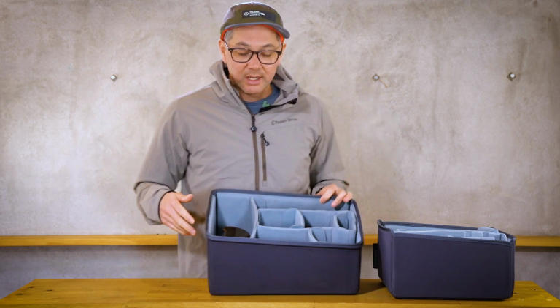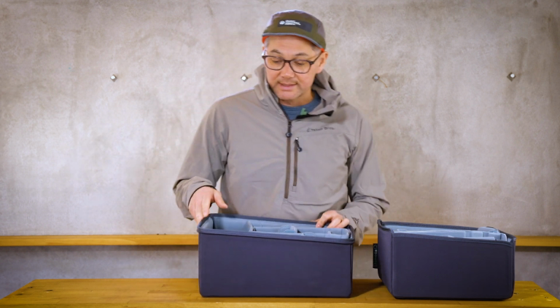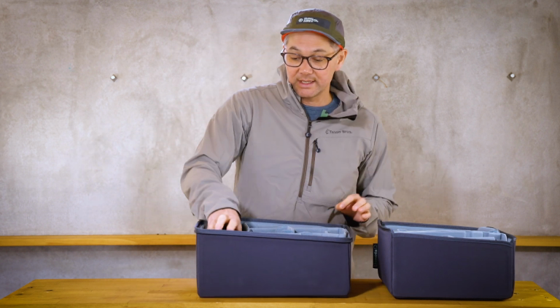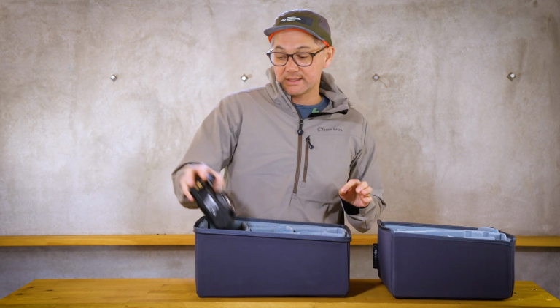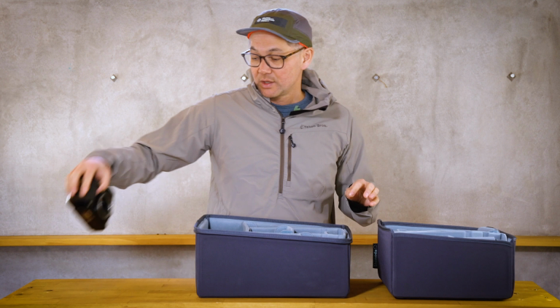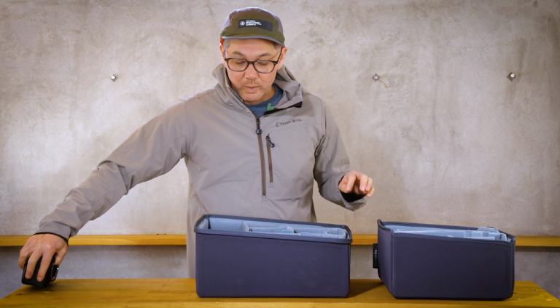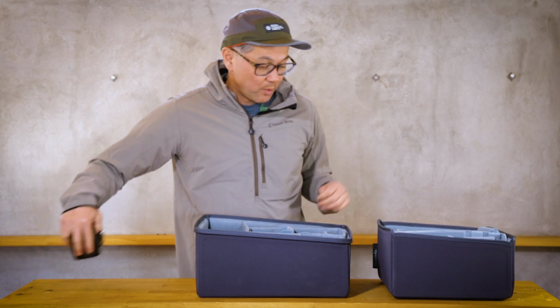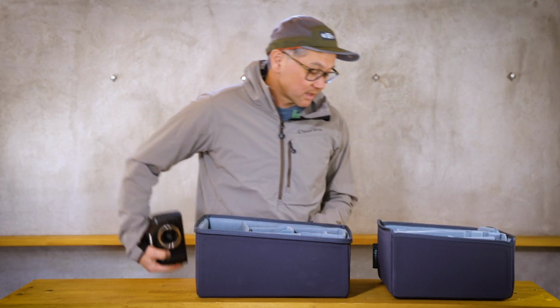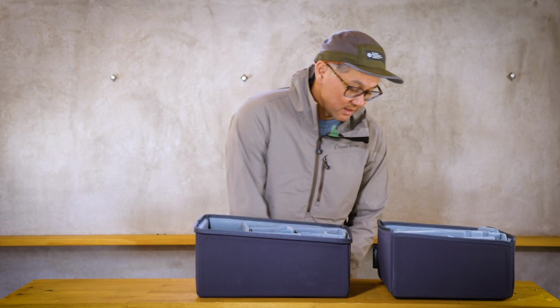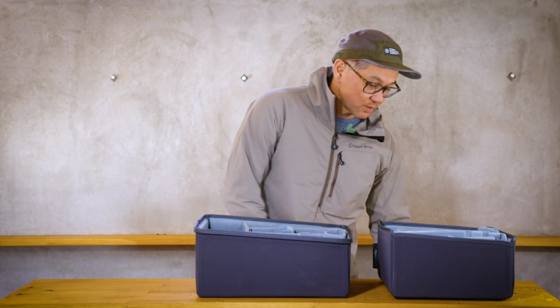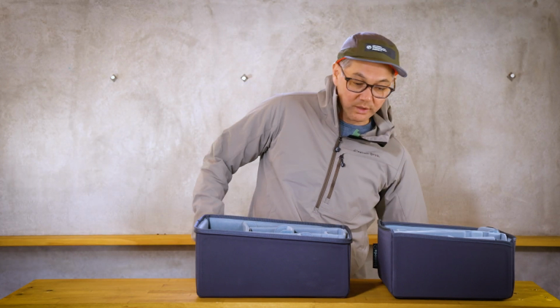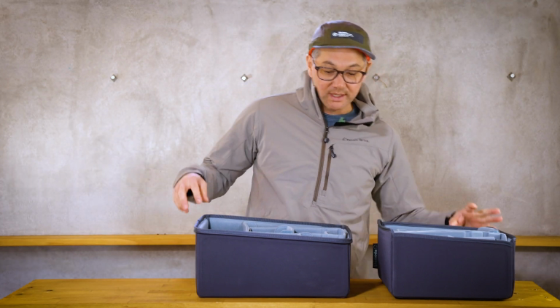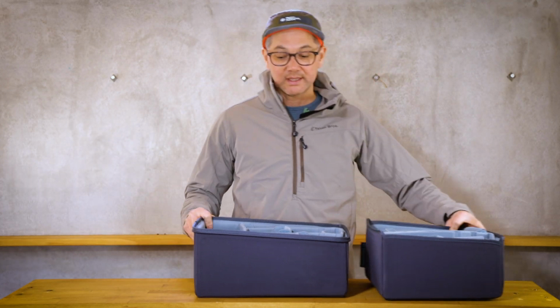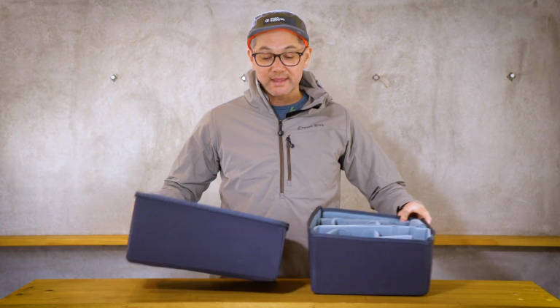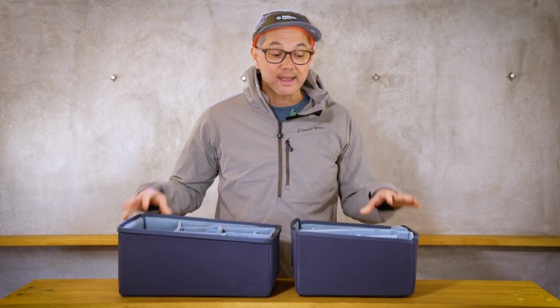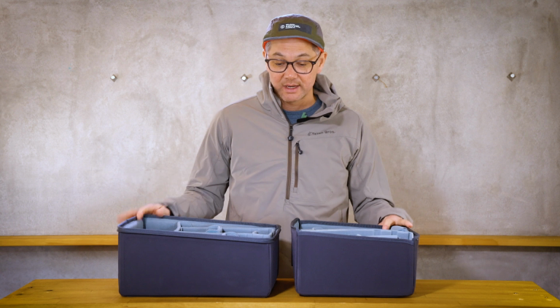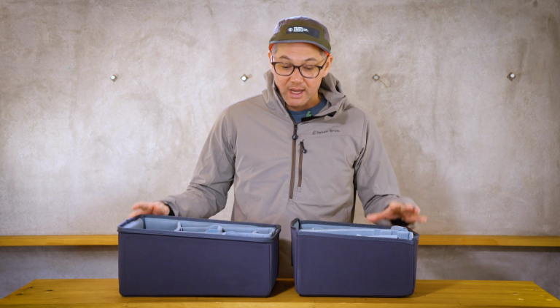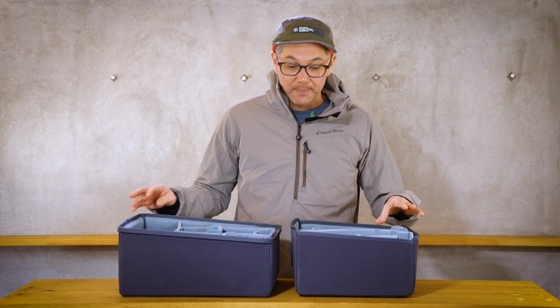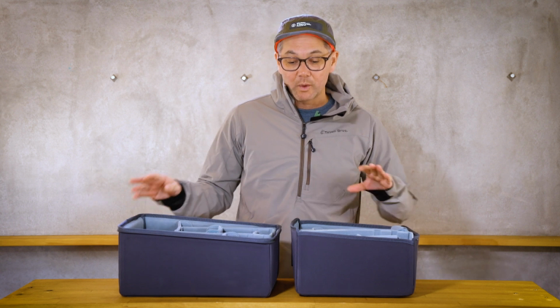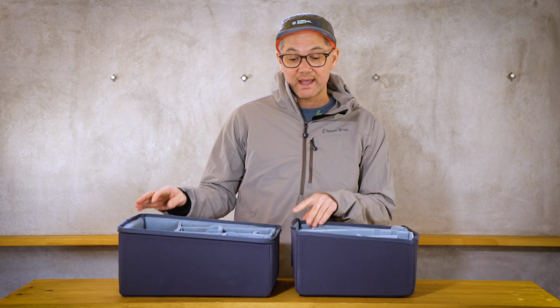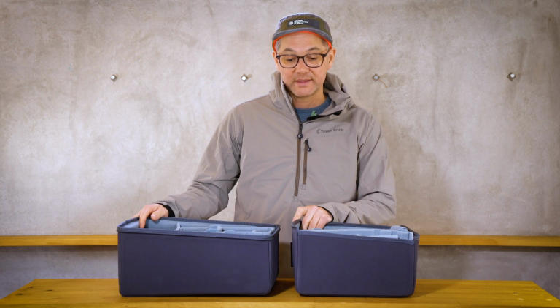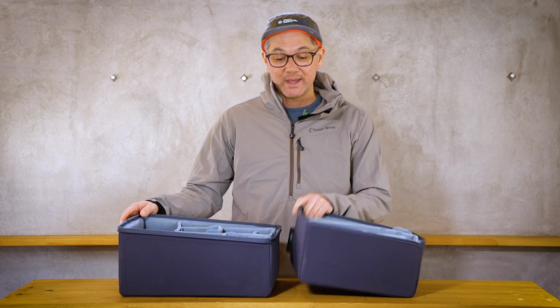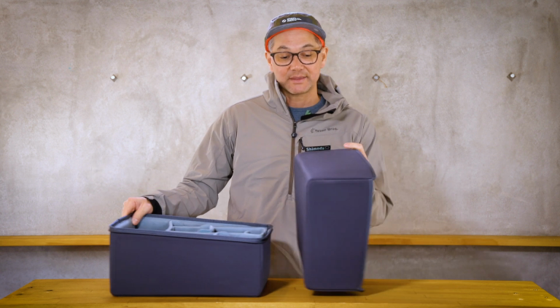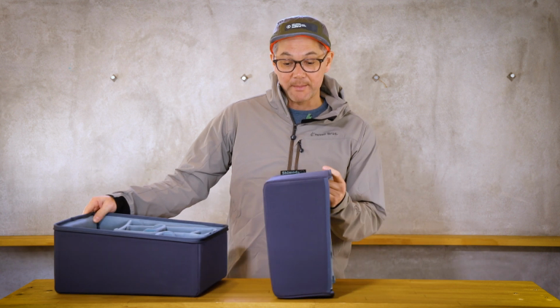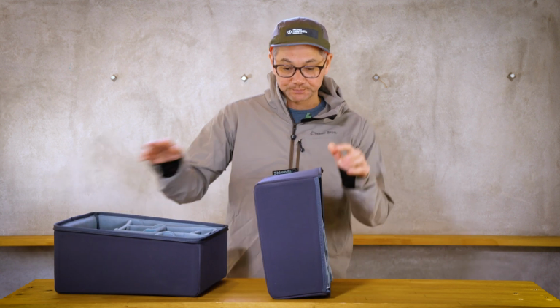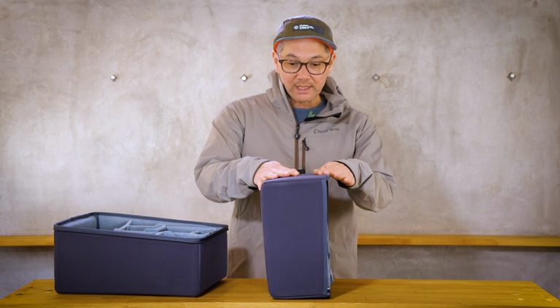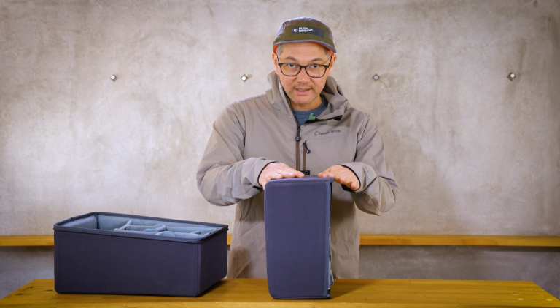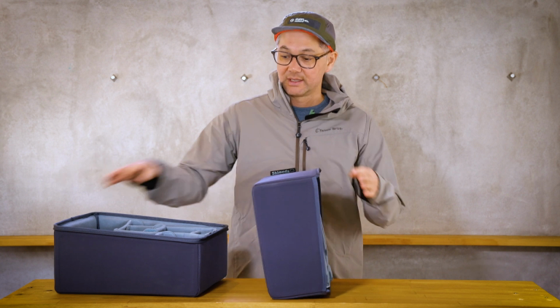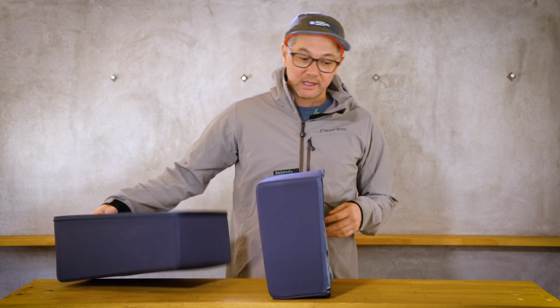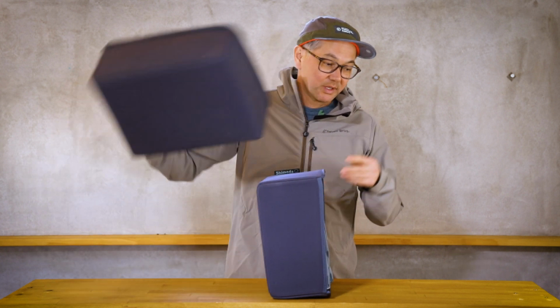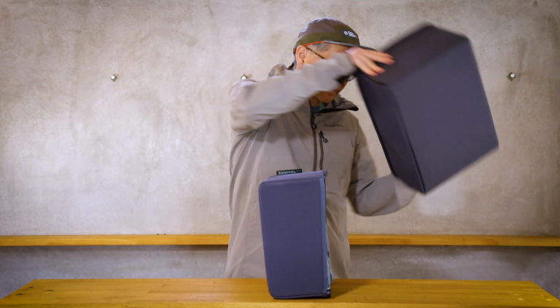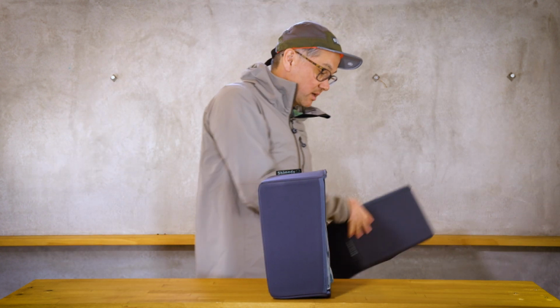The next thing is when you put the actual core unit inside the bag, you'll want to have the deep end at the top like this, and I'll explain why in a second.